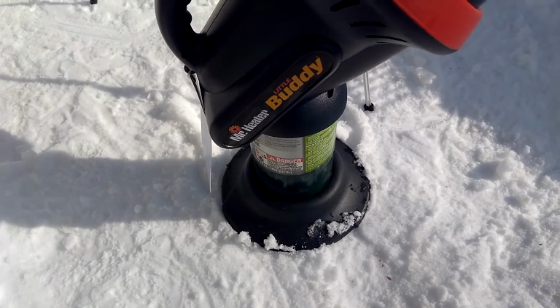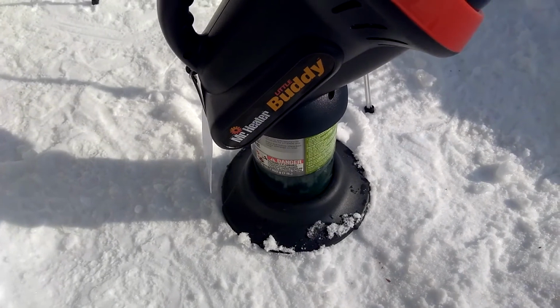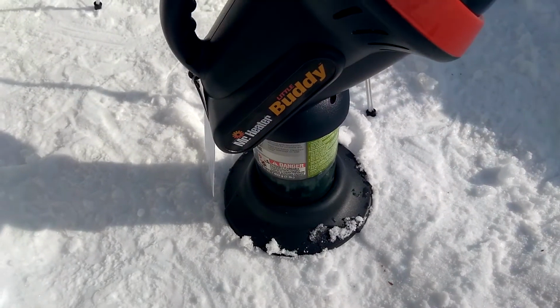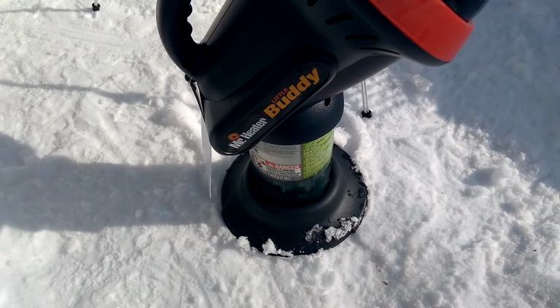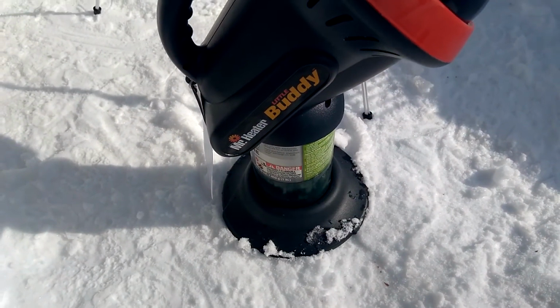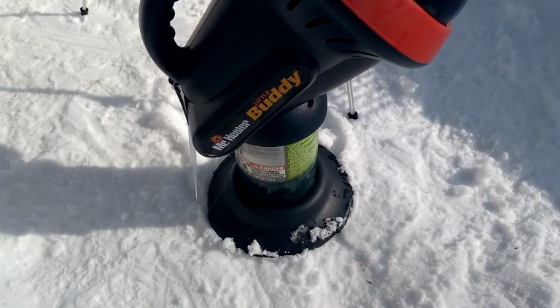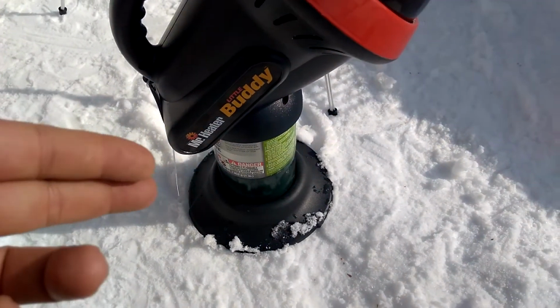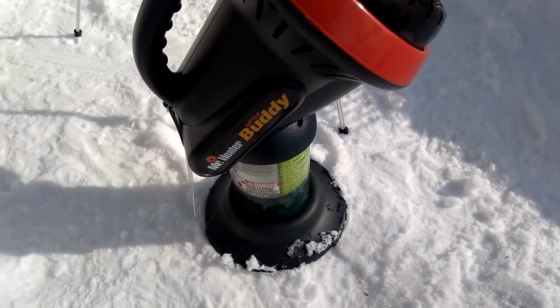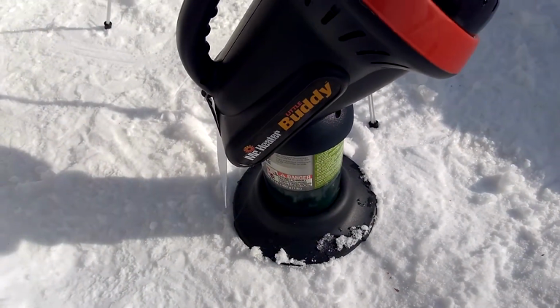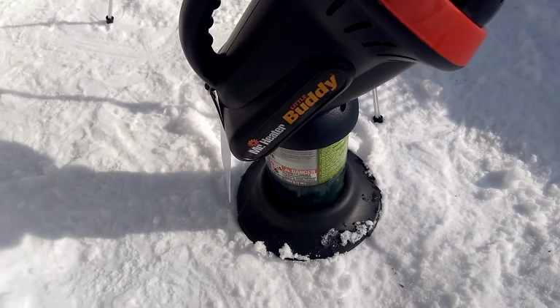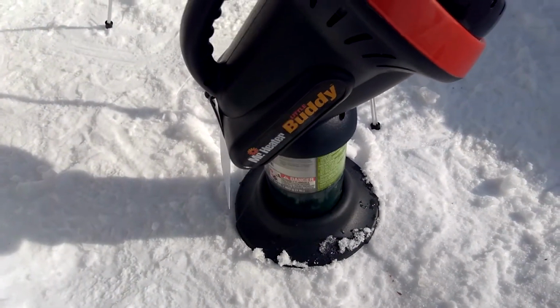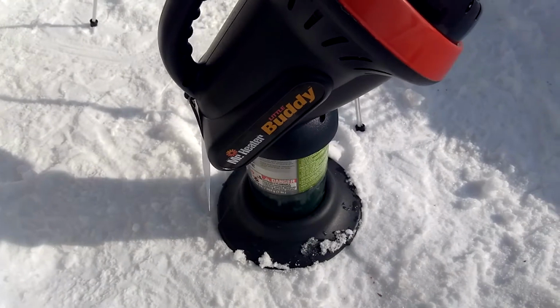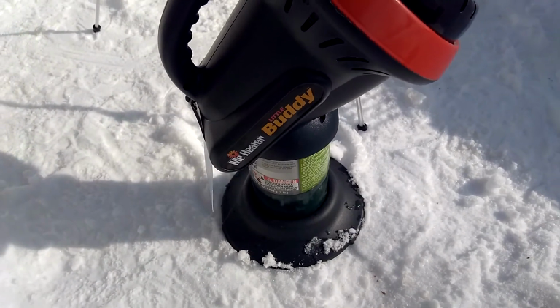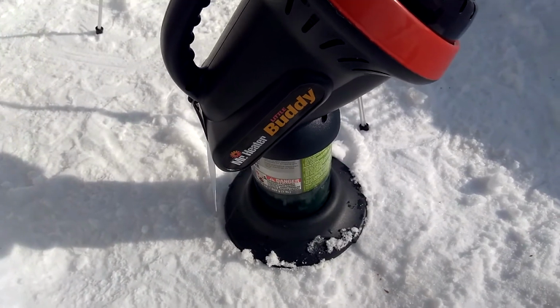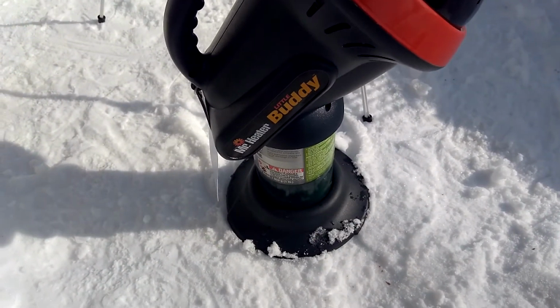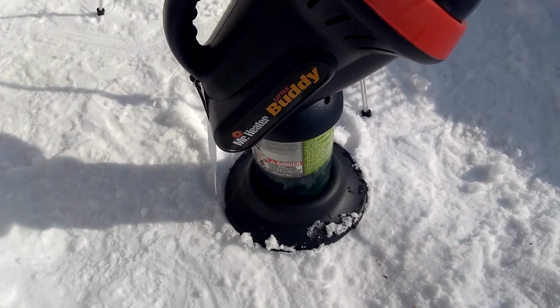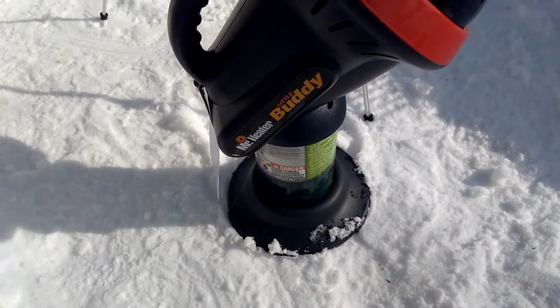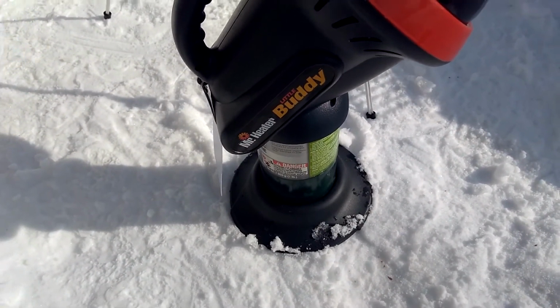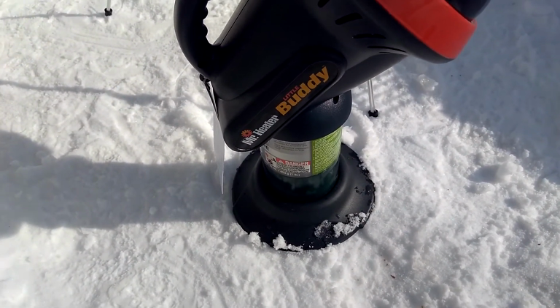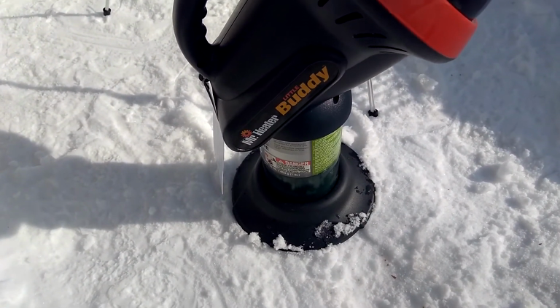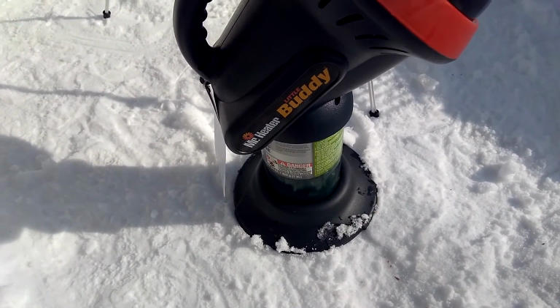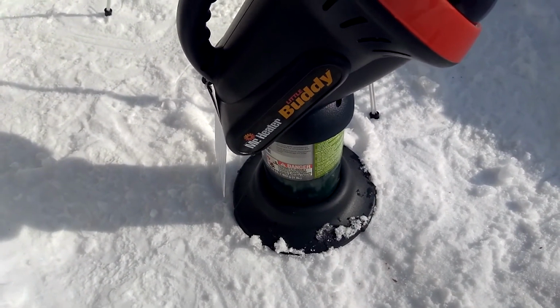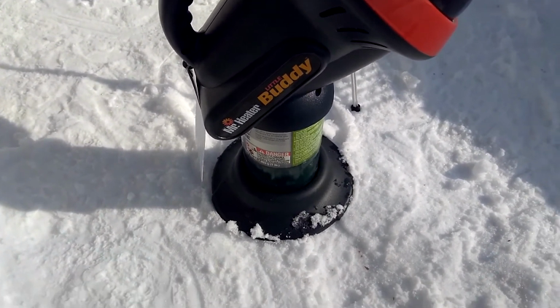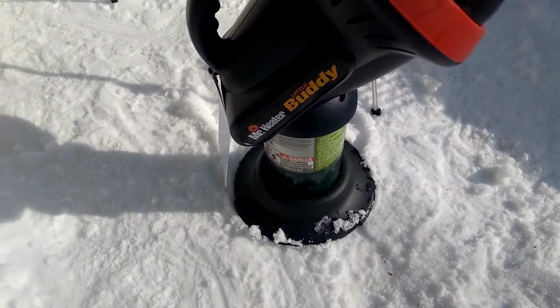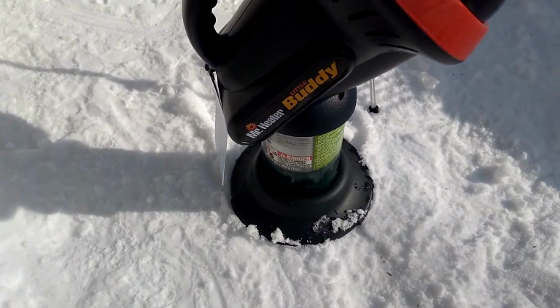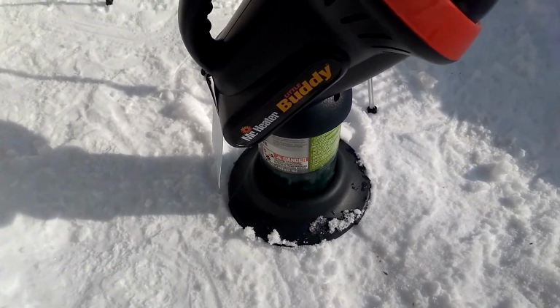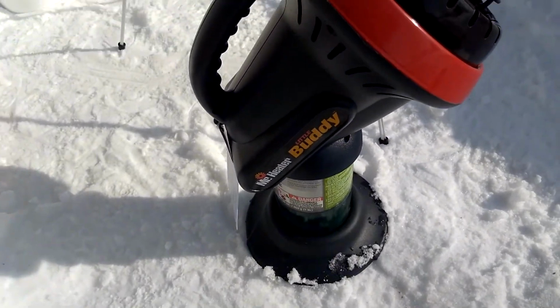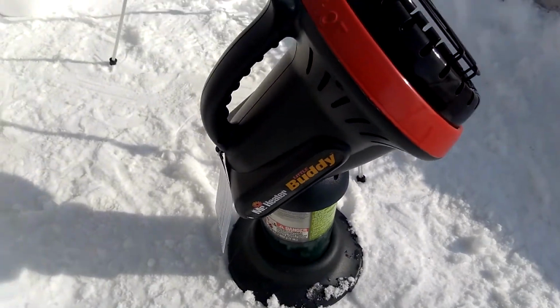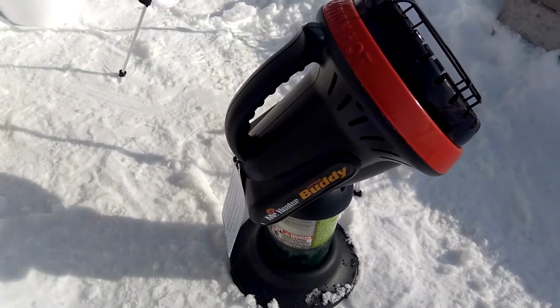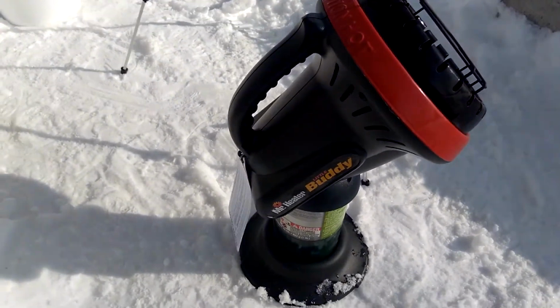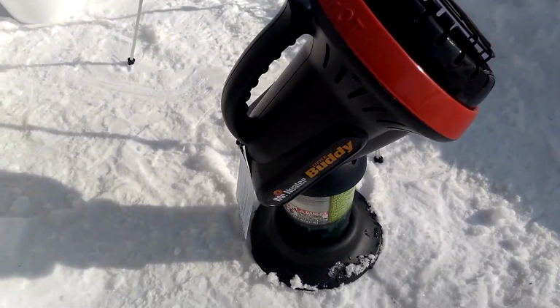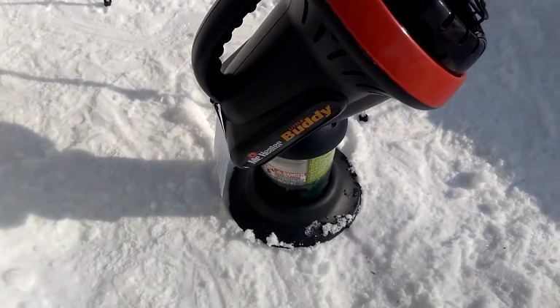It runs off of a one-pound propane tank that you can find at Walmart. You can actually get two of those tanks for about six dollars and twenty-four, twenty-seven cents — something around that area.